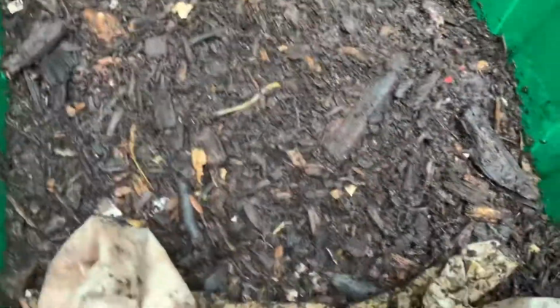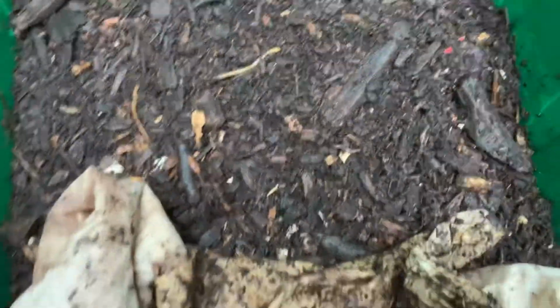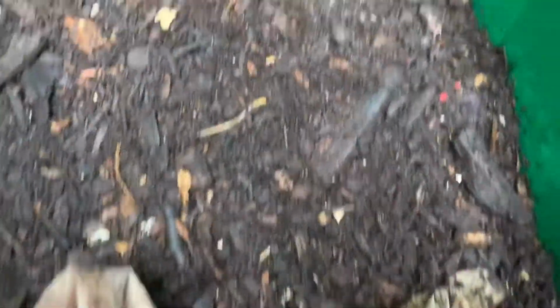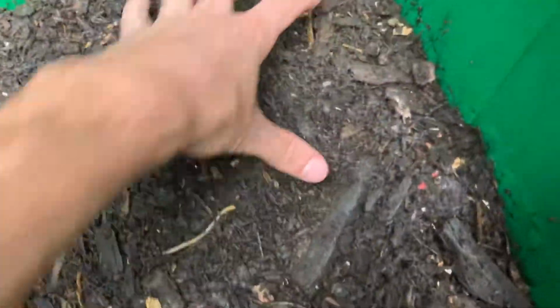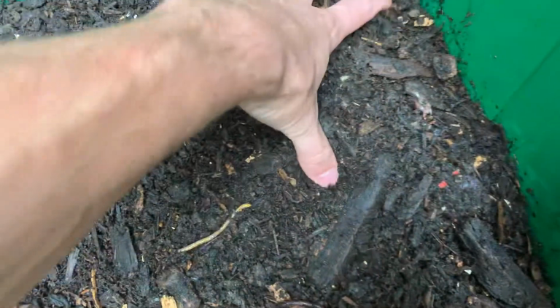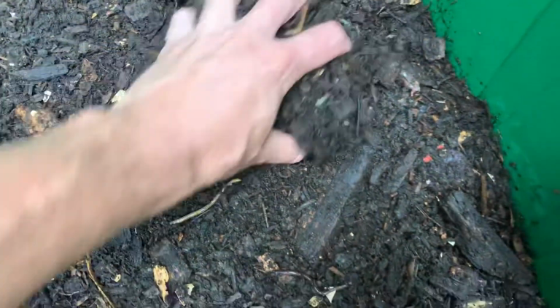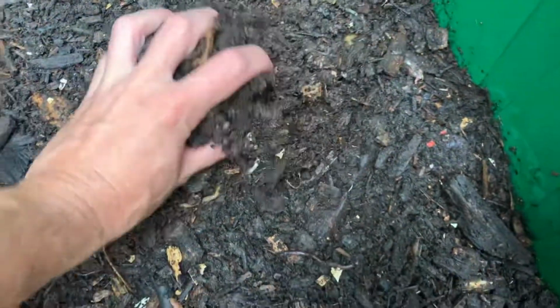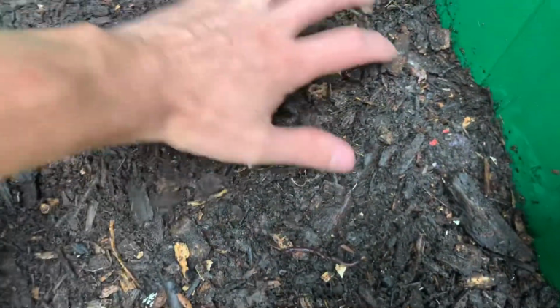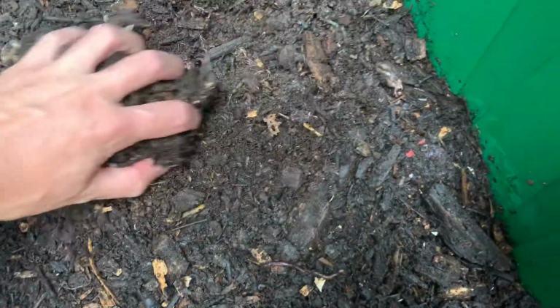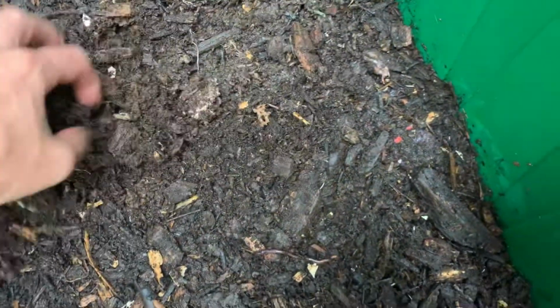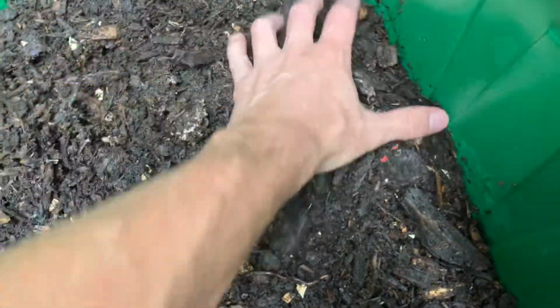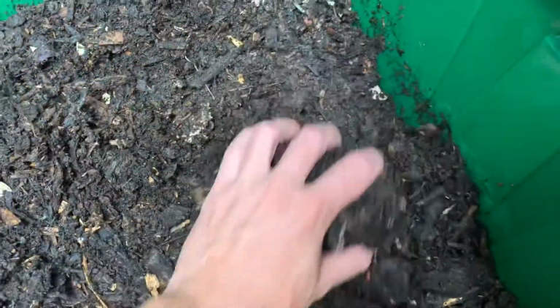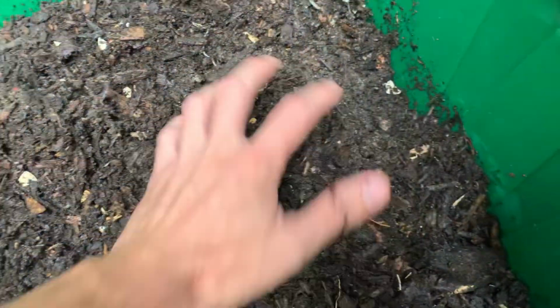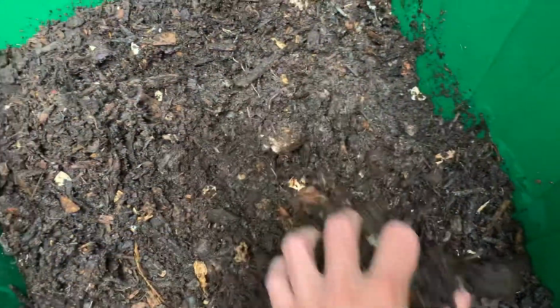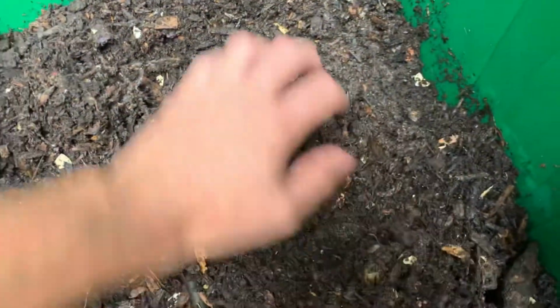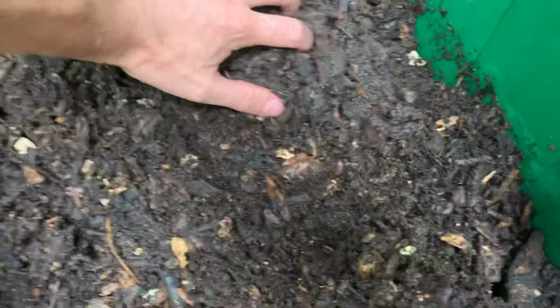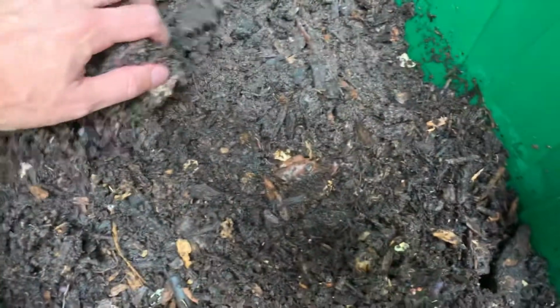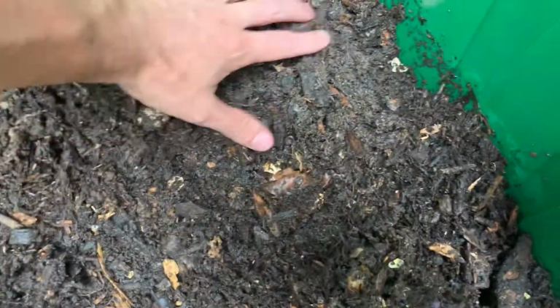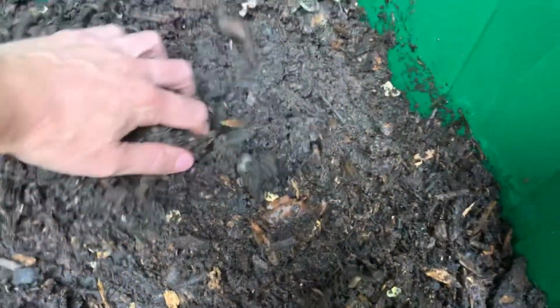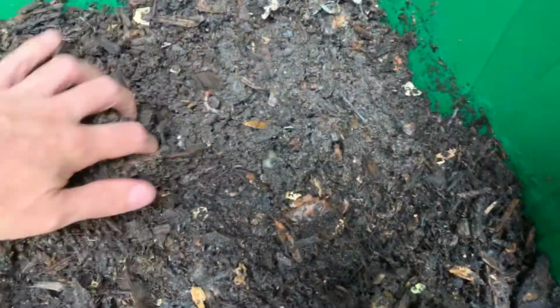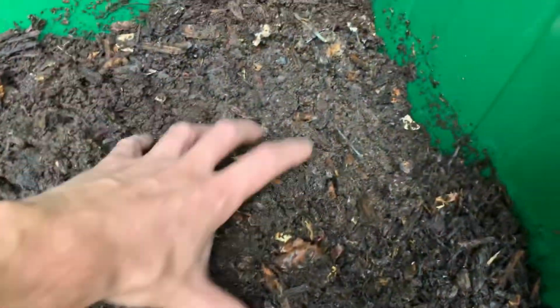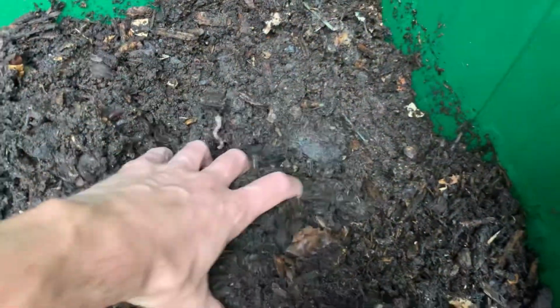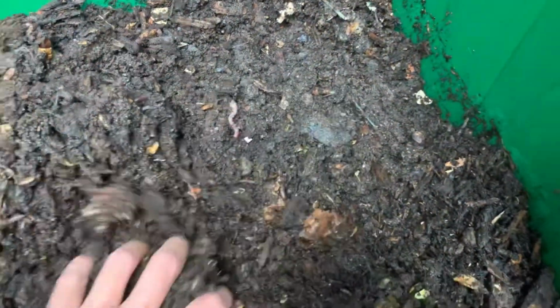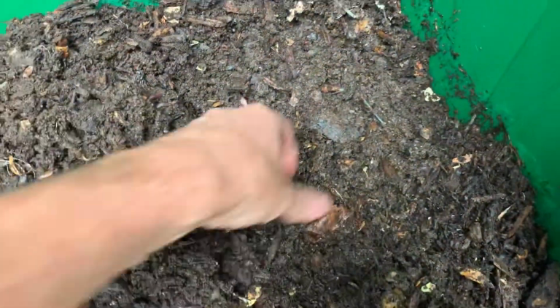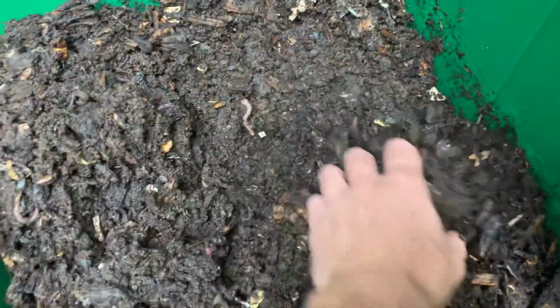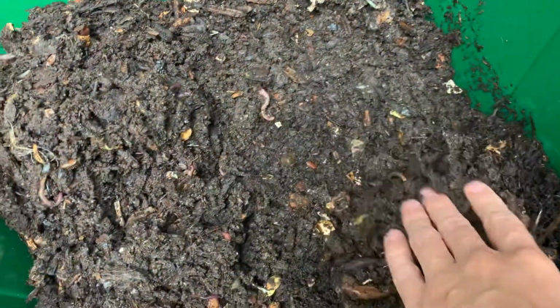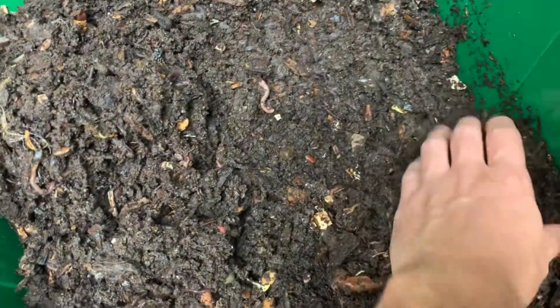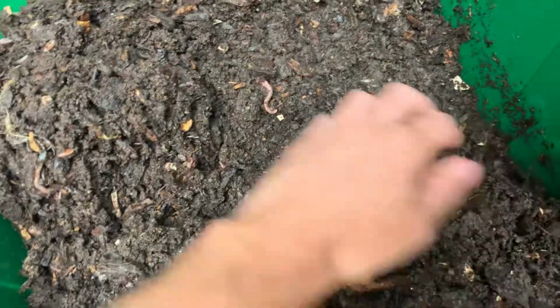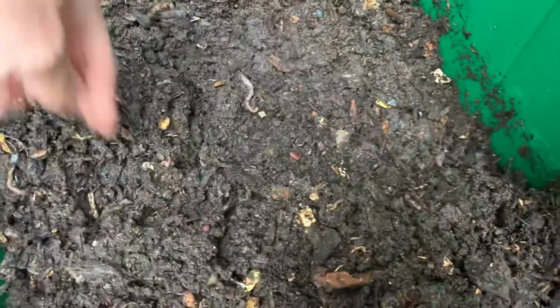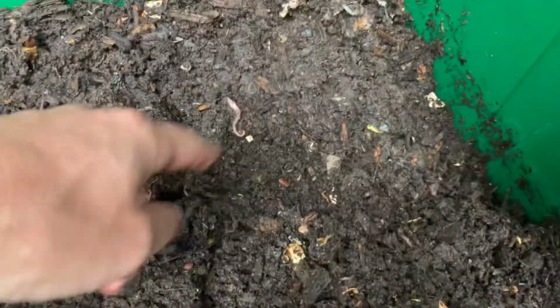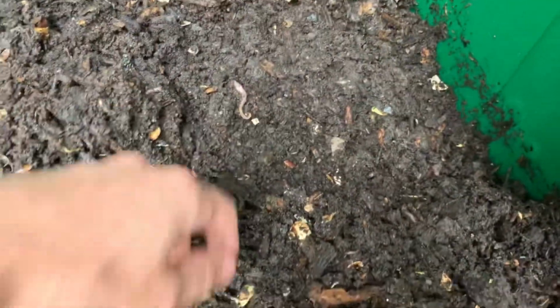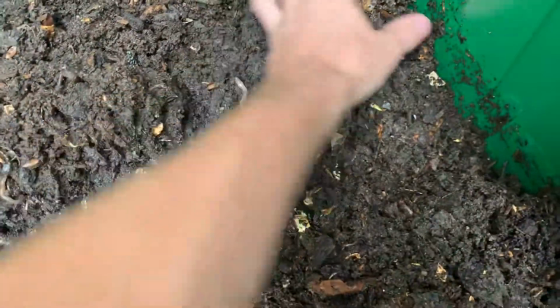See a few here on the surface. I pull this to the side — I see worms kind of all the way throughout.